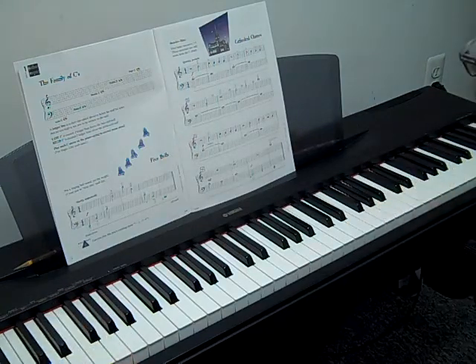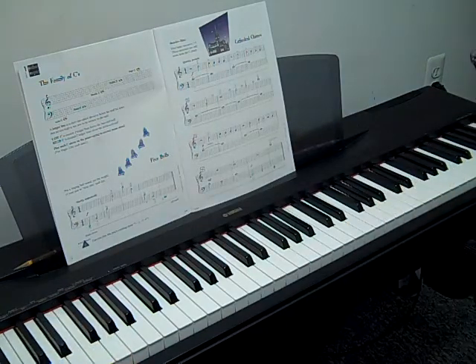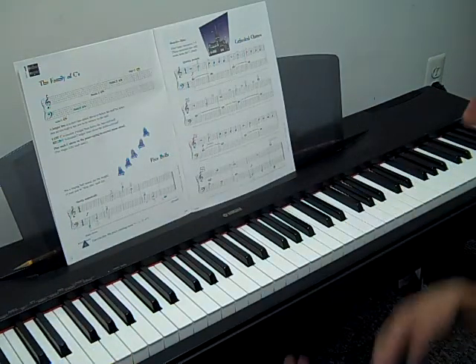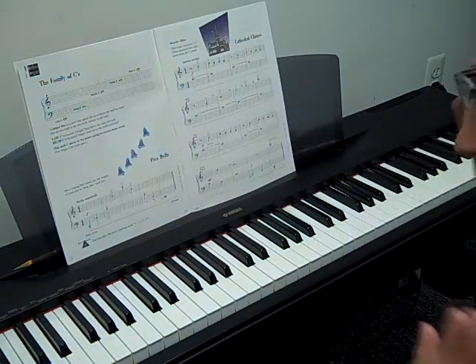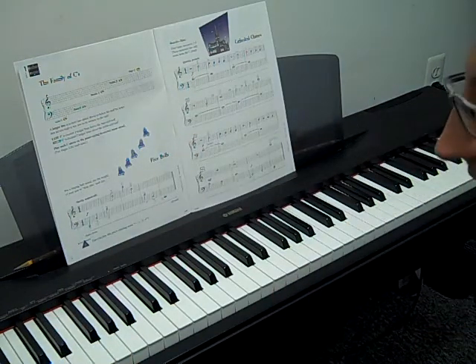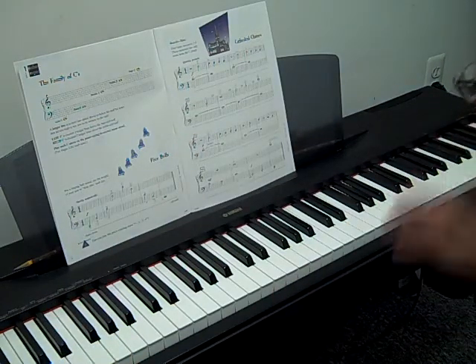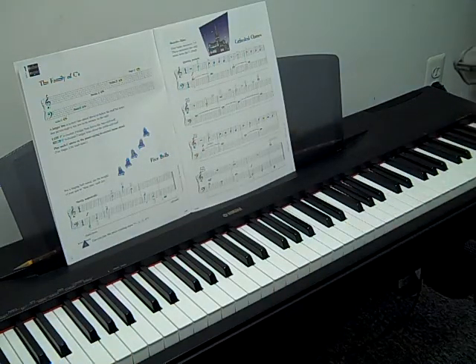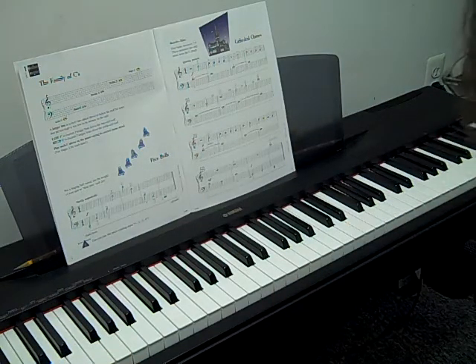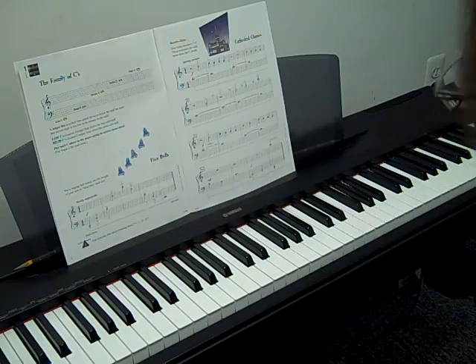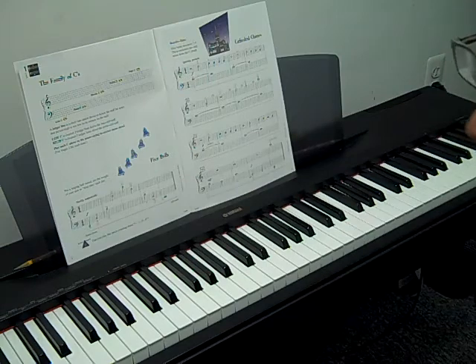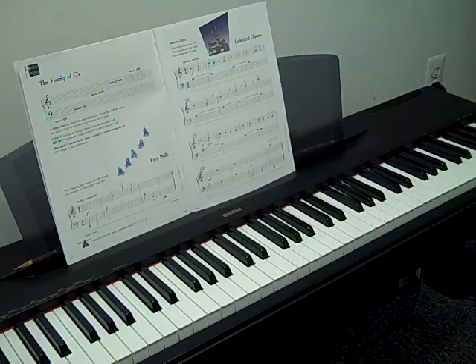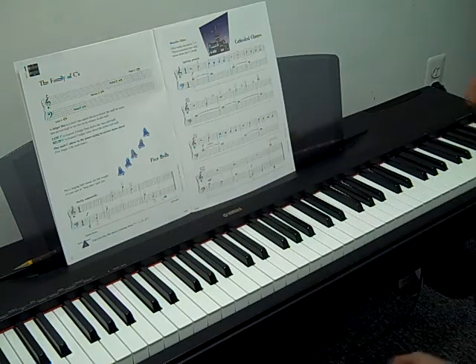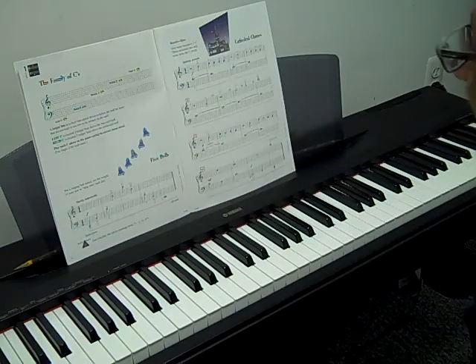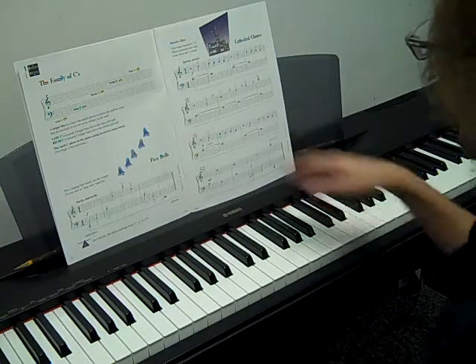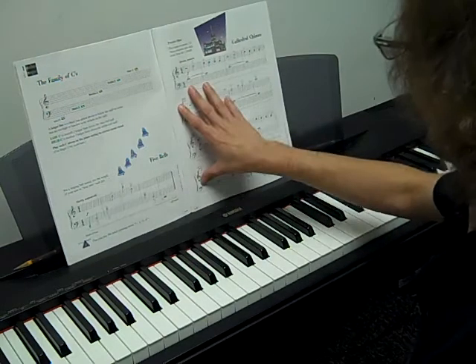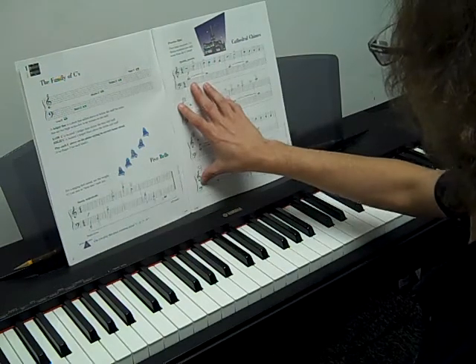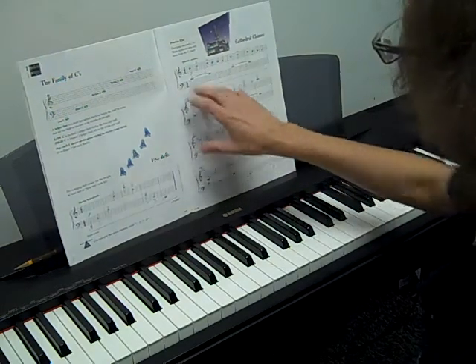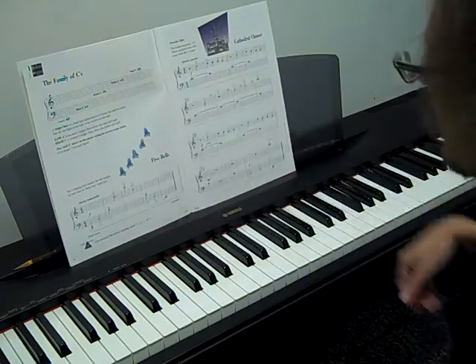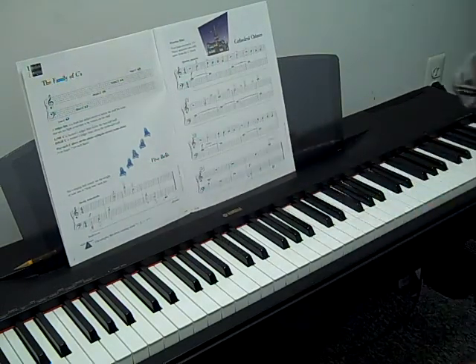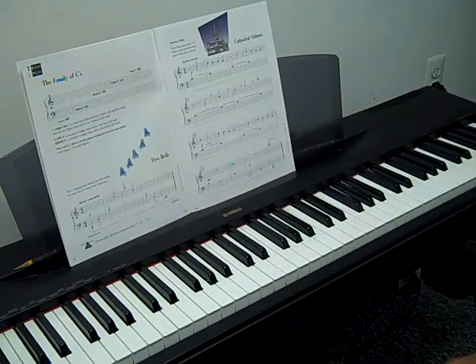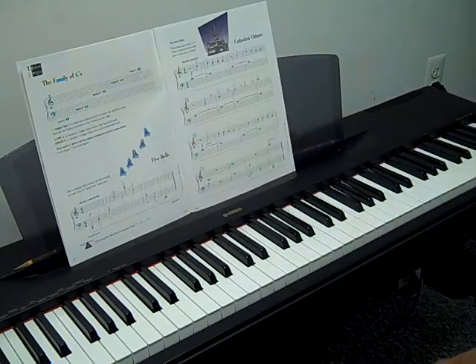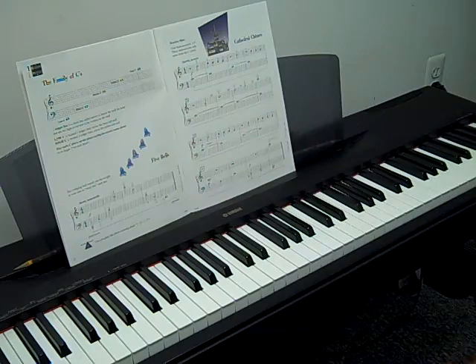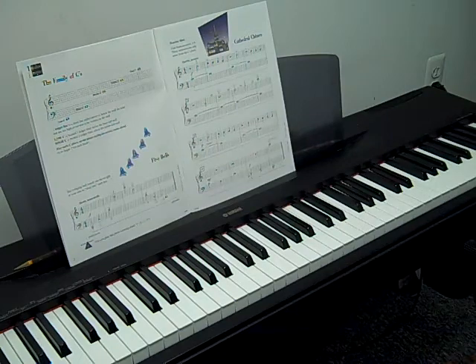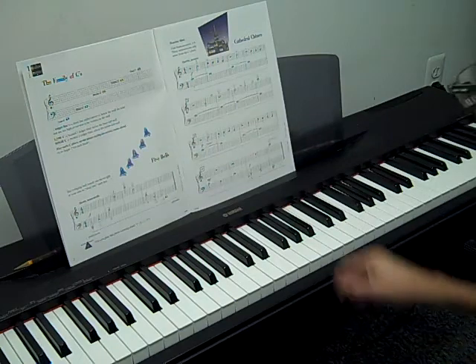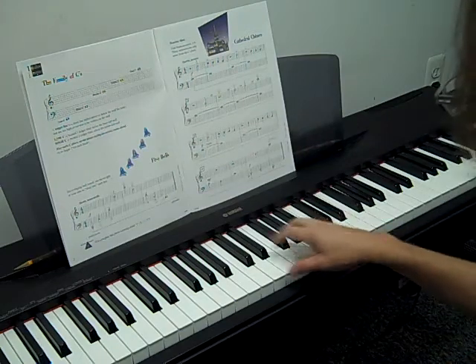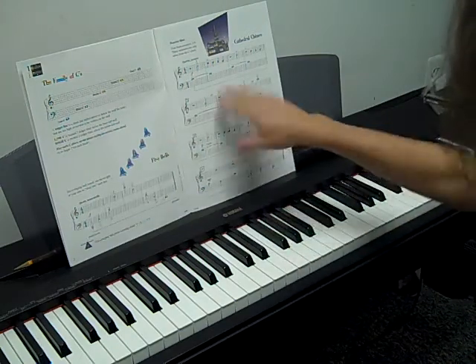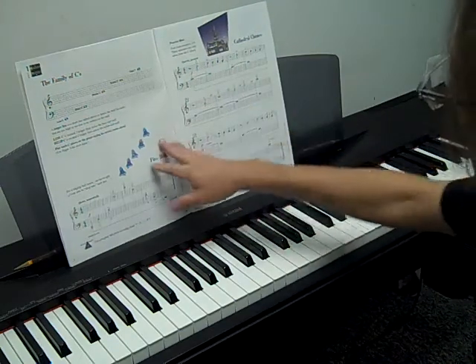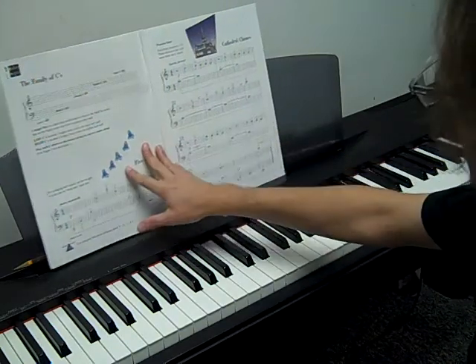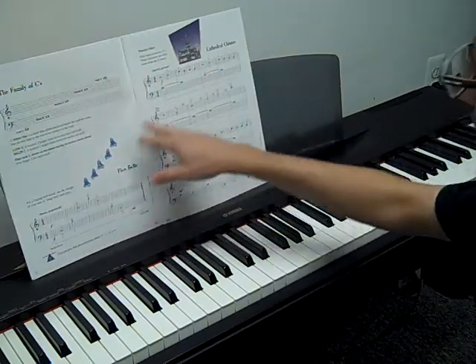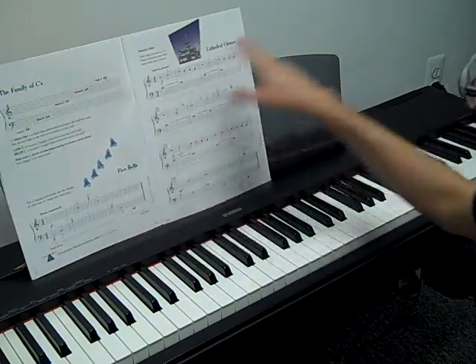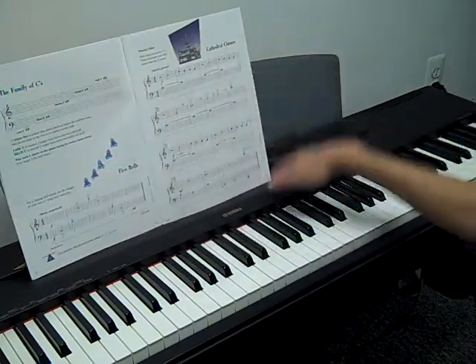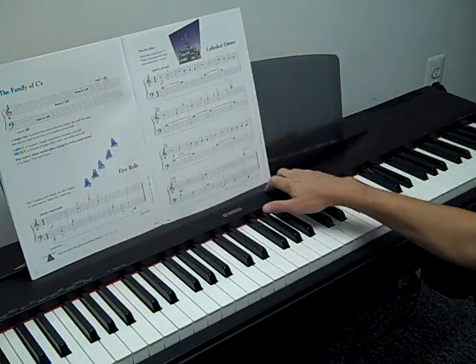The Cathedral Chimes uses all those five C's that we just learned about. Remember those C's? You should actually go through the song and name all those C's.